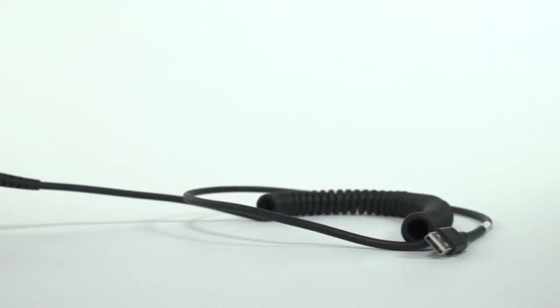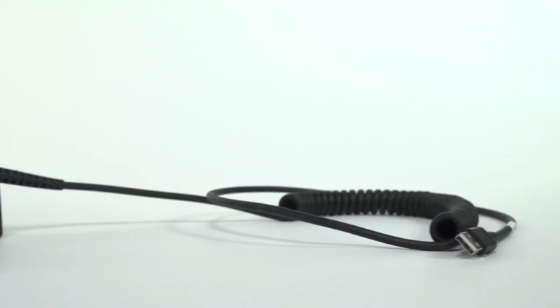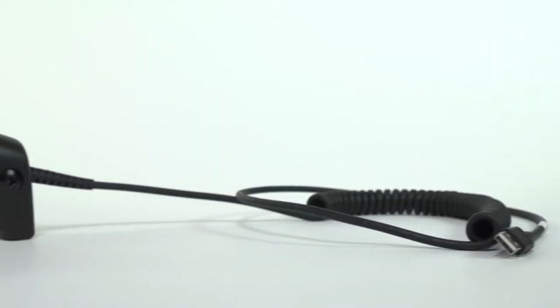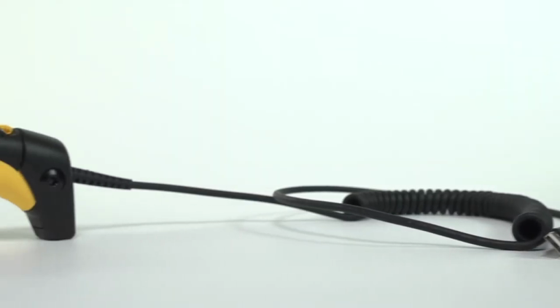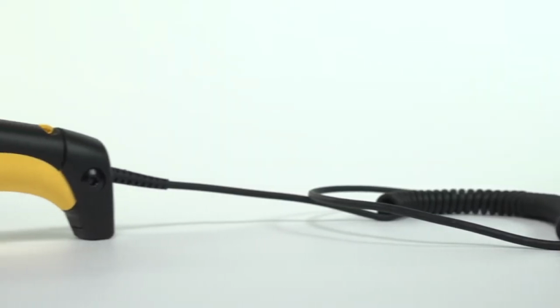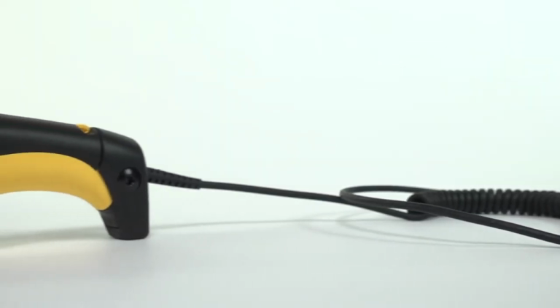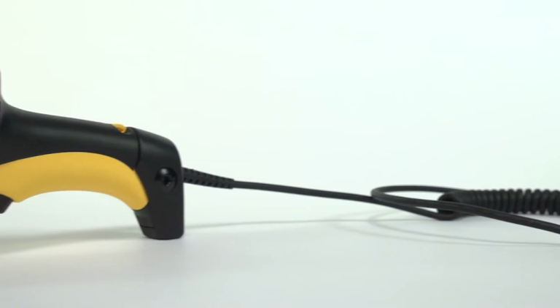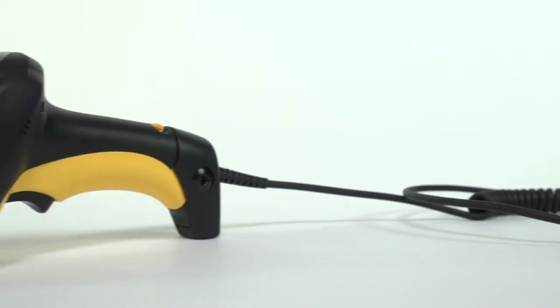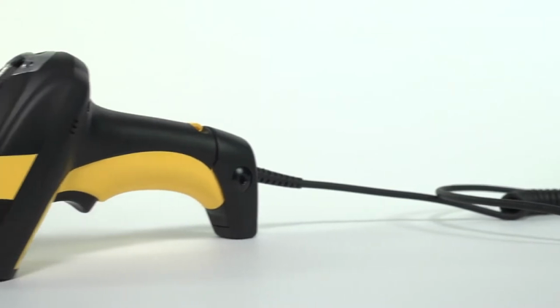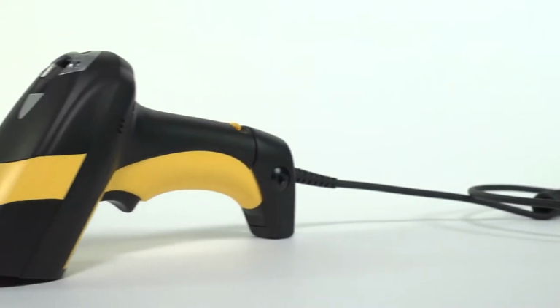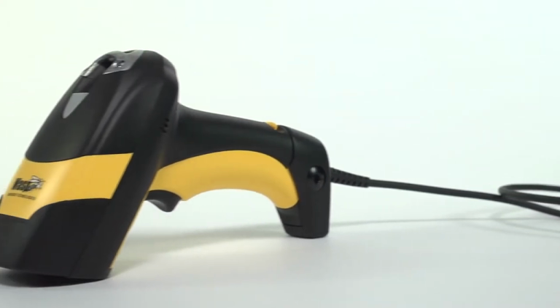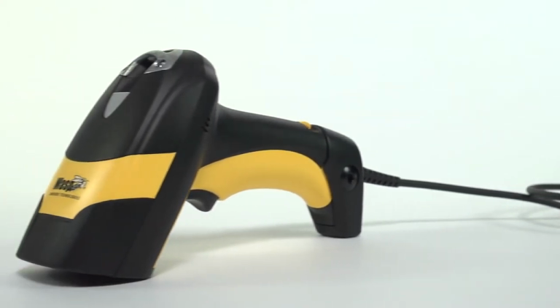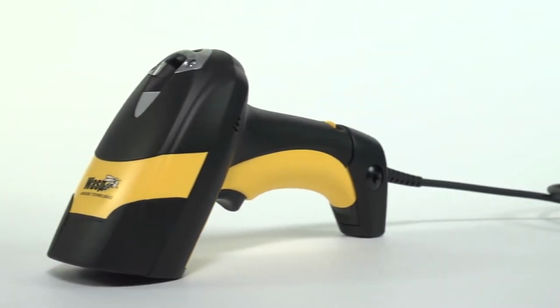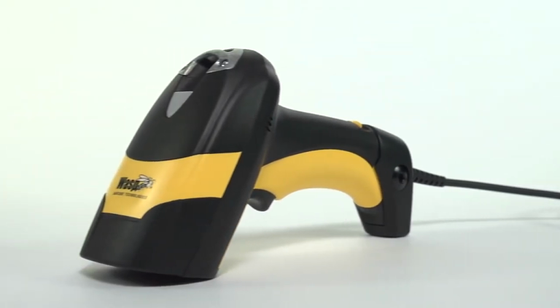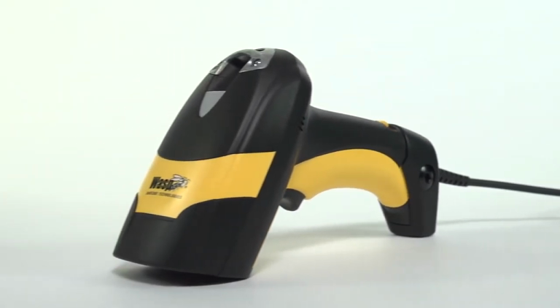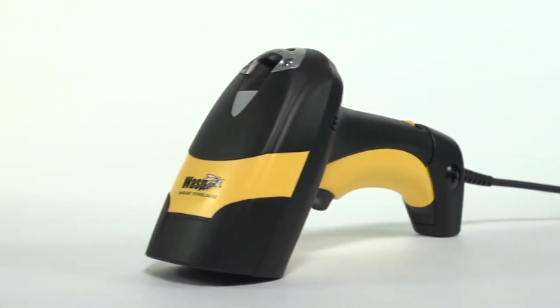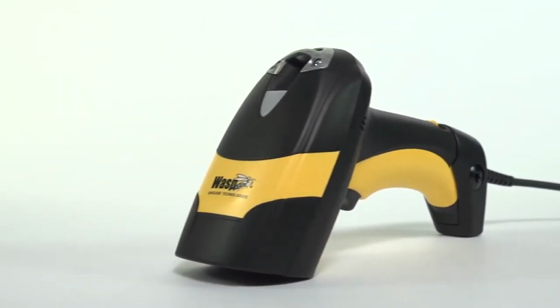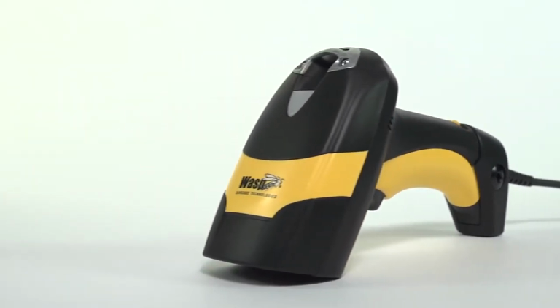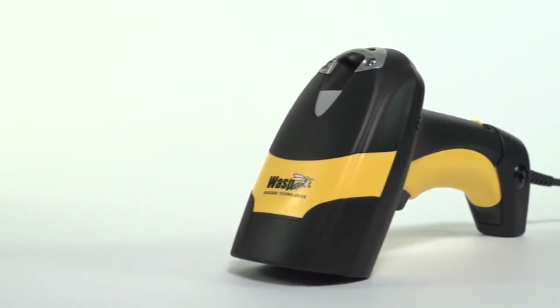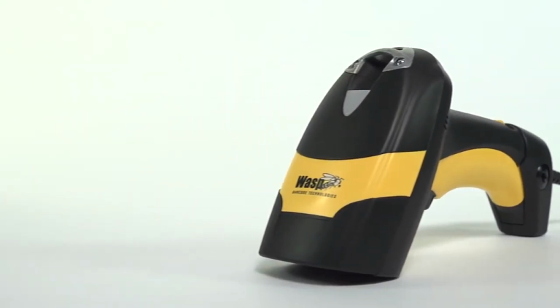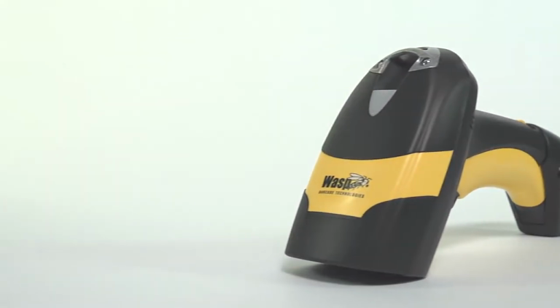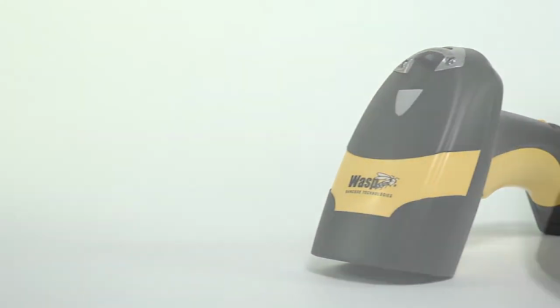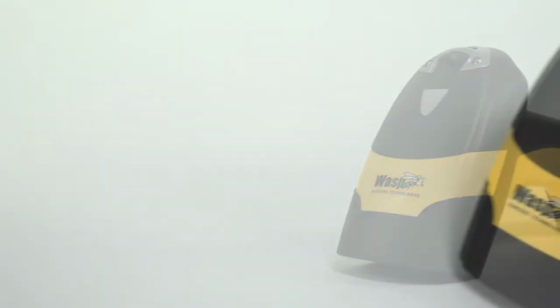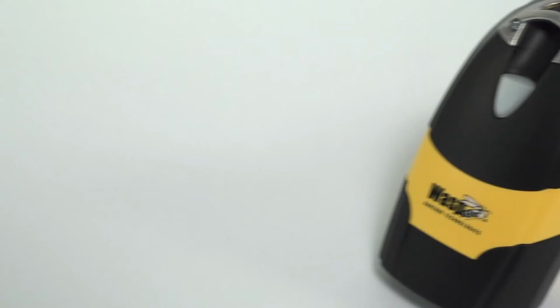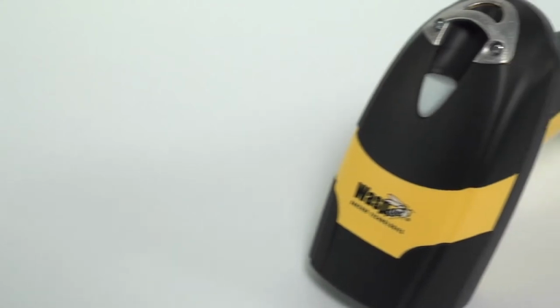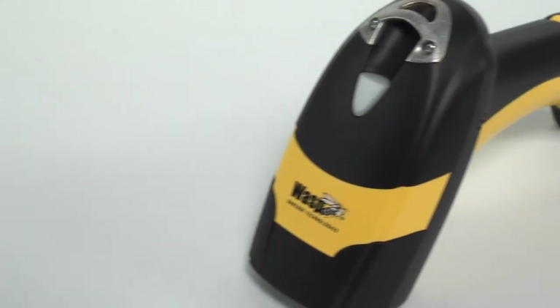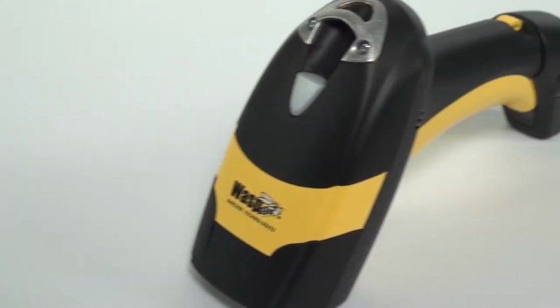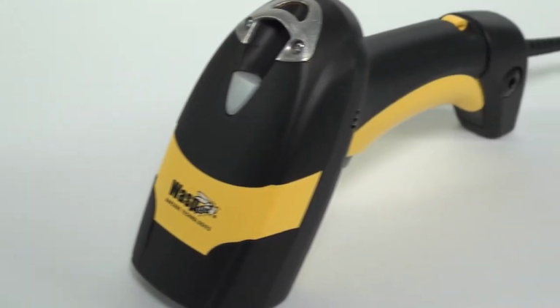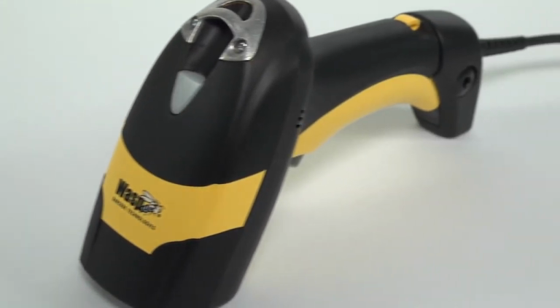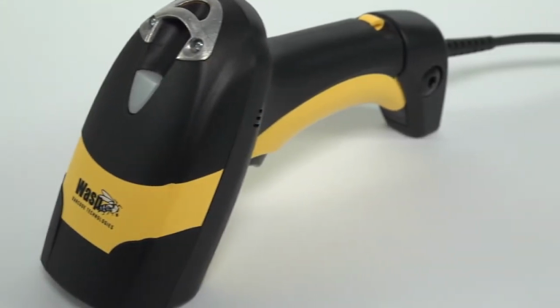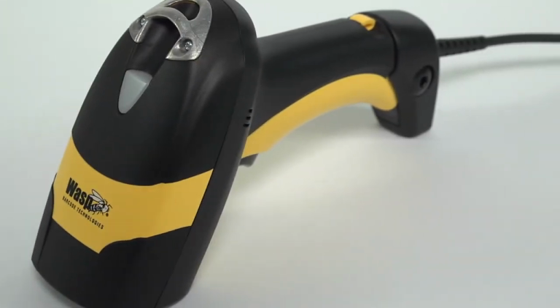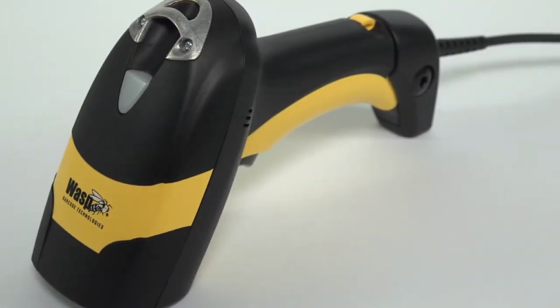The WLS 8600 Industrial Barcode Scanner offers superior performance, reliability, and user-friendly ergonomics to improve productivity.